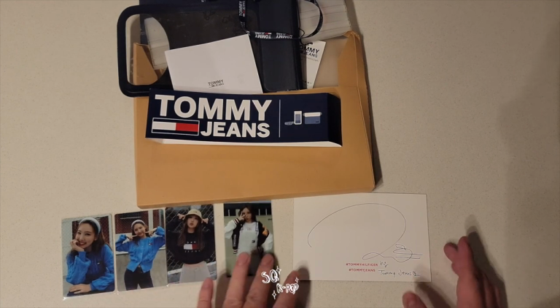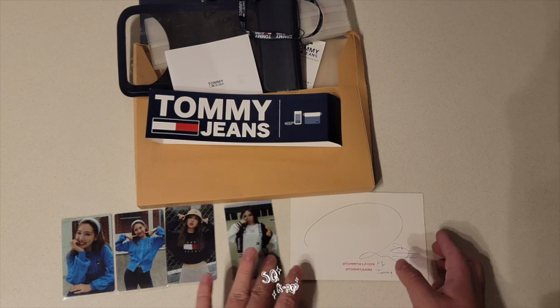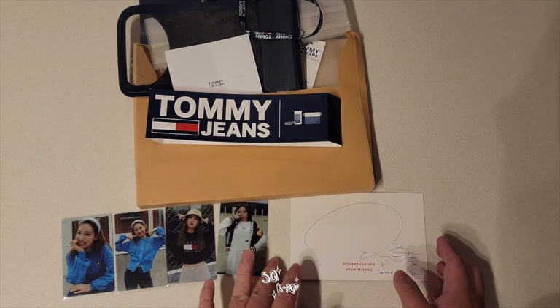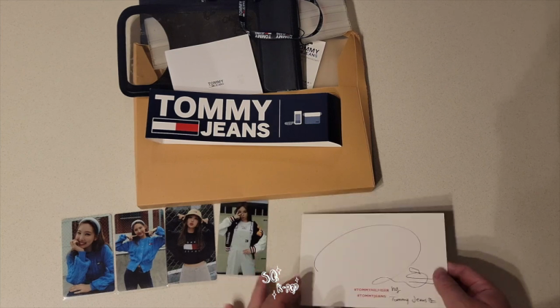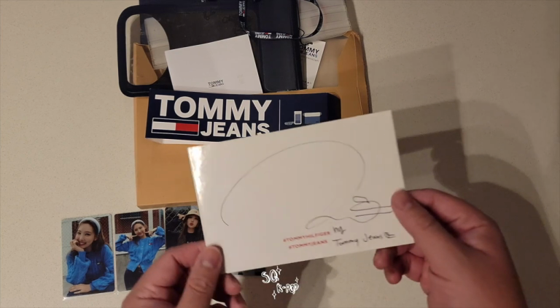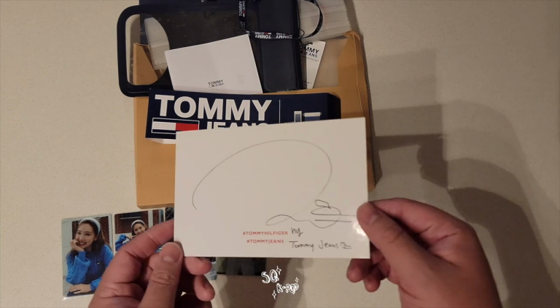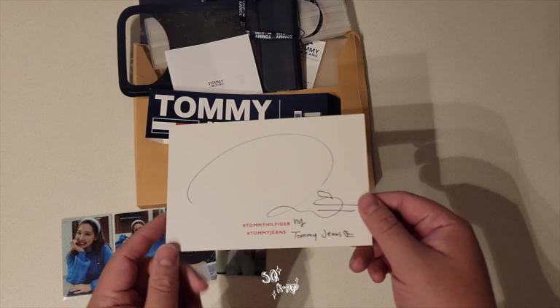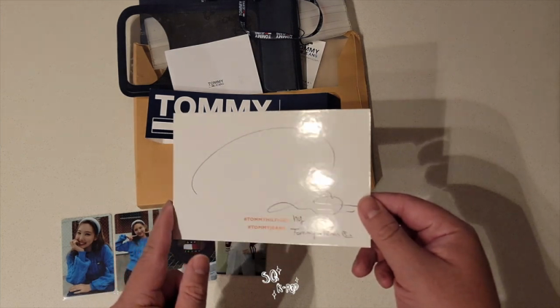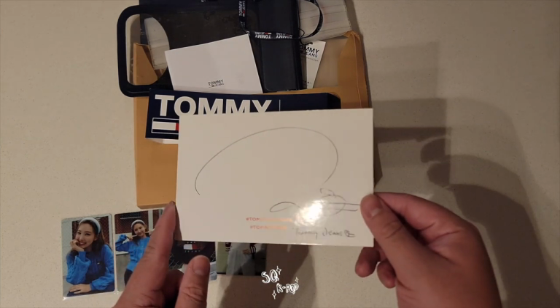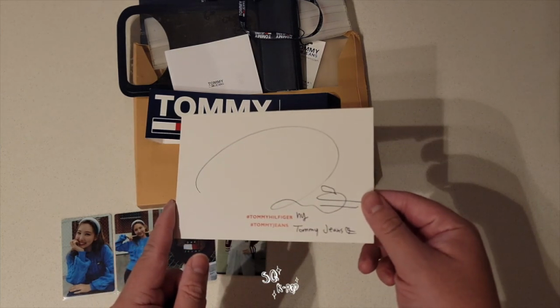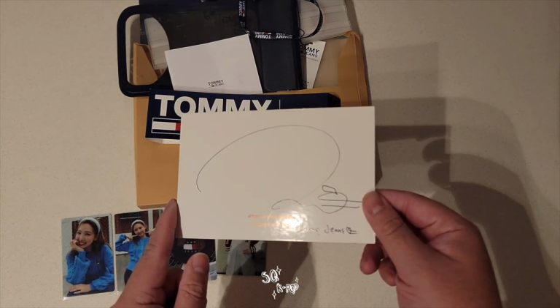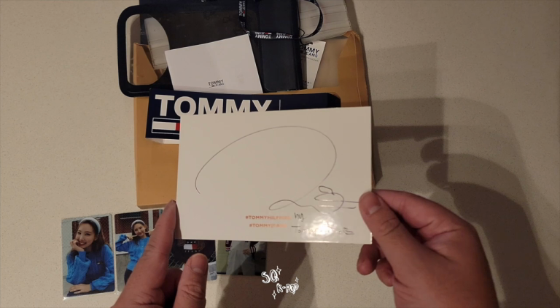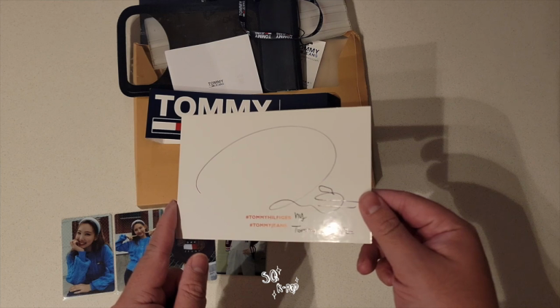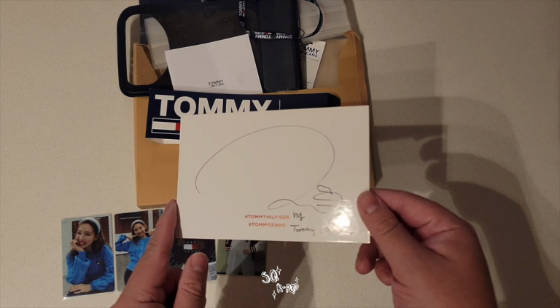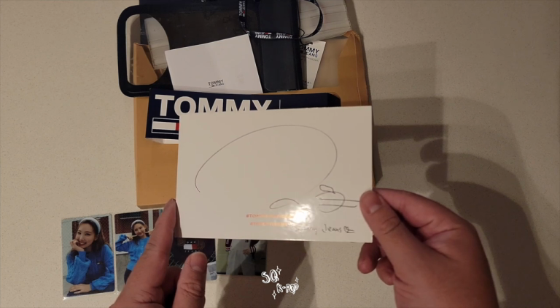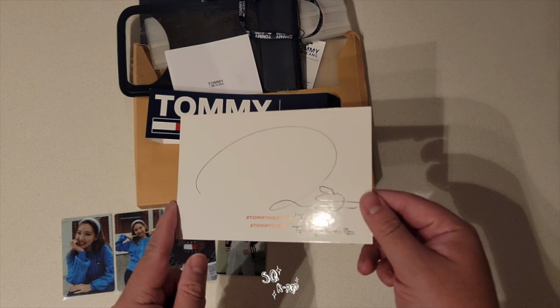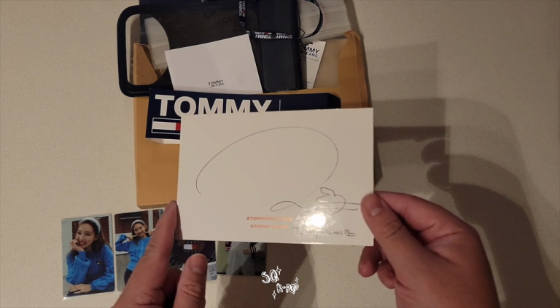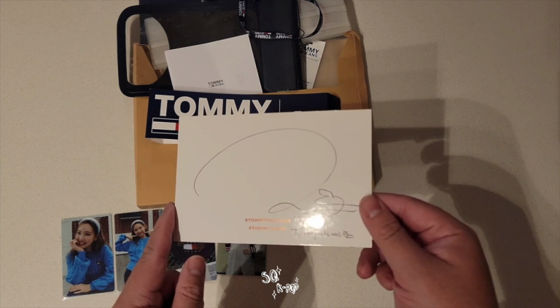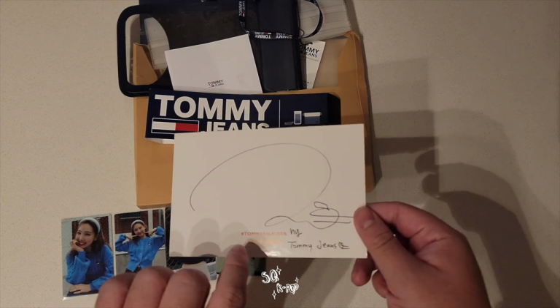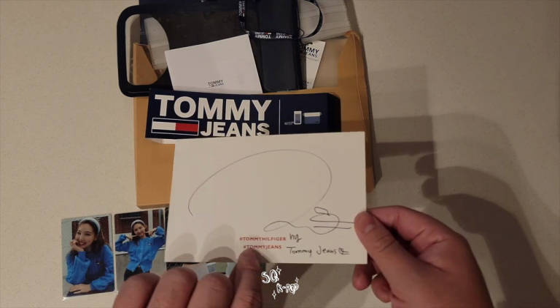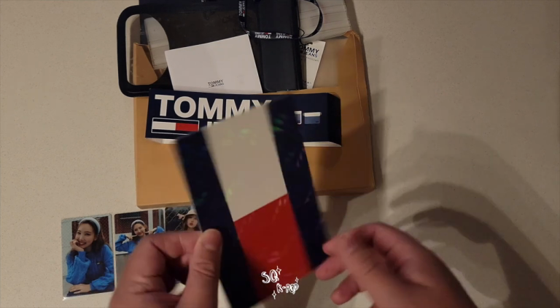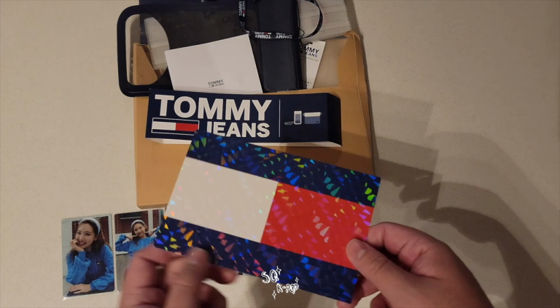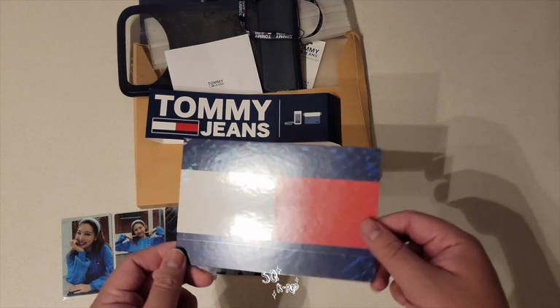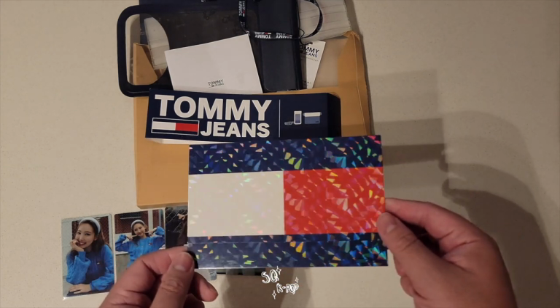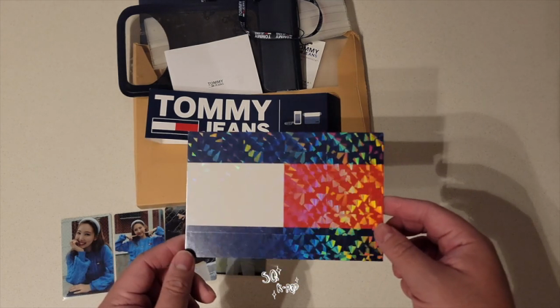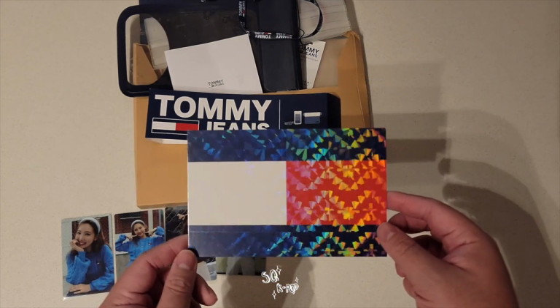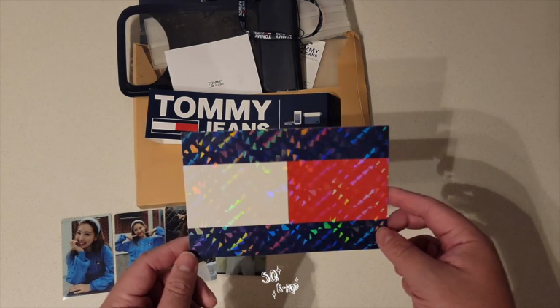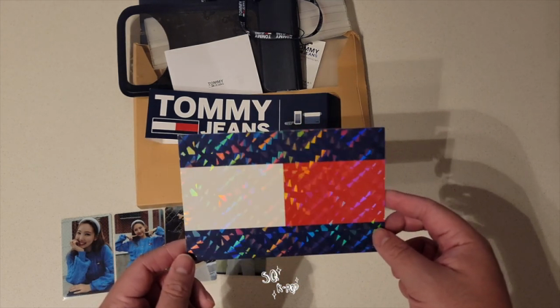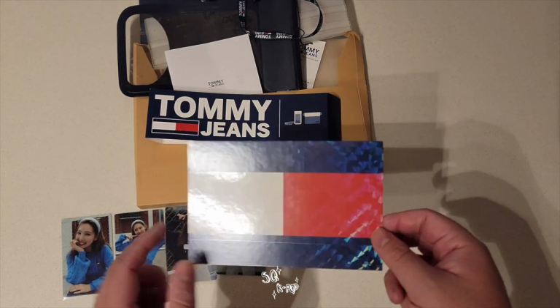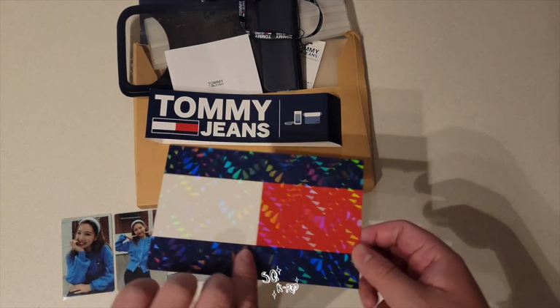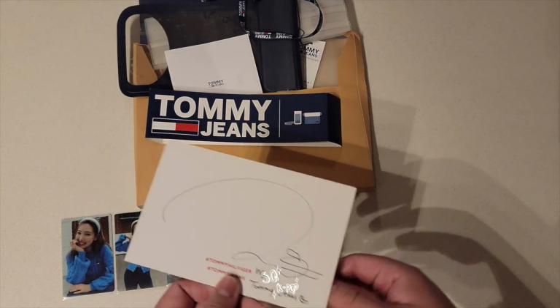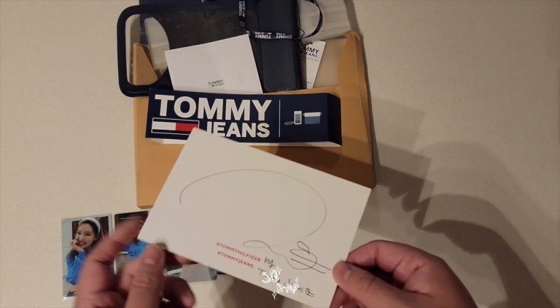Those are the photo cards. And then we have a hand-signed postcard. You can see the ink — hand-signed. It's like a card stock, not a regular piece of paper. Pretty cool. Tommy.